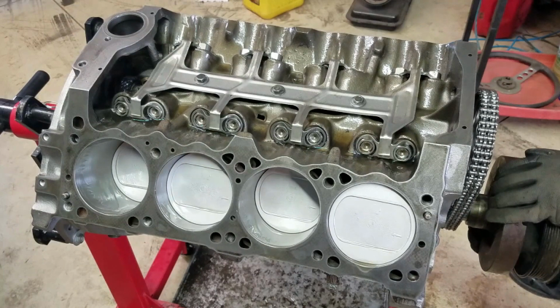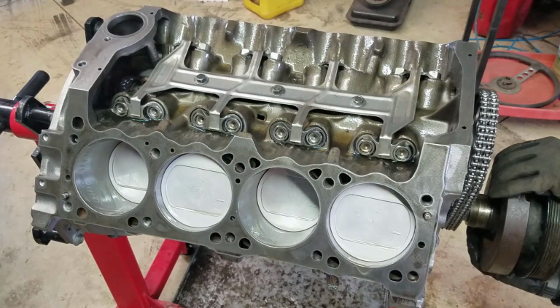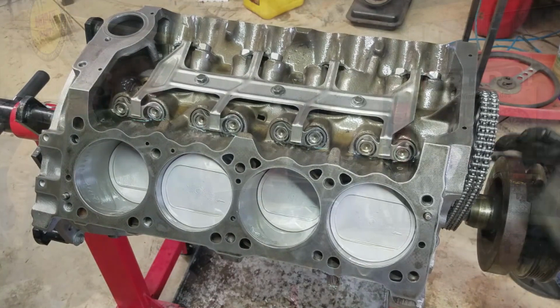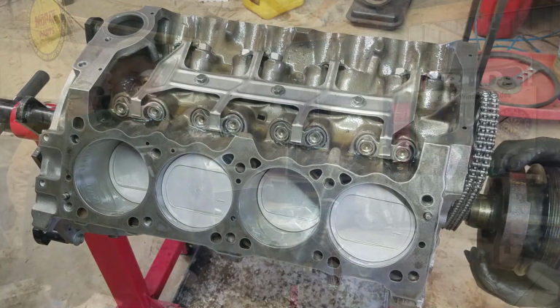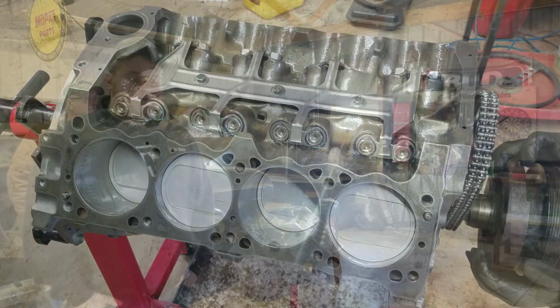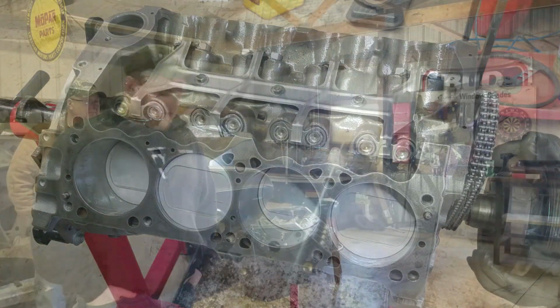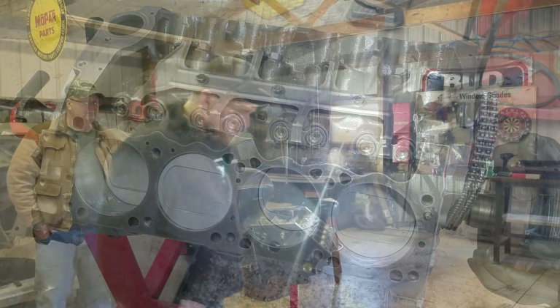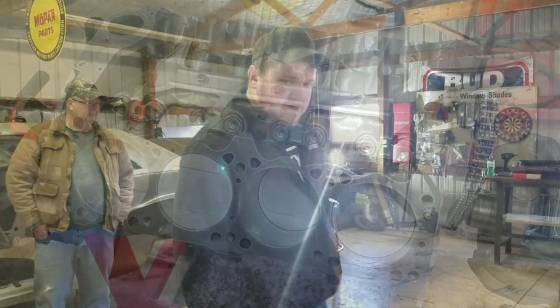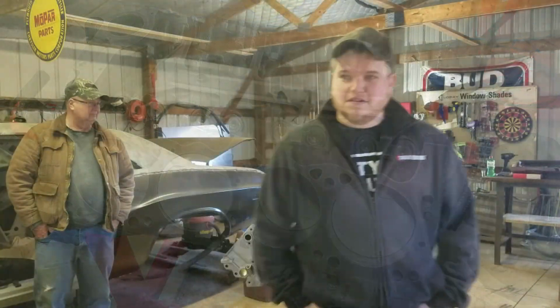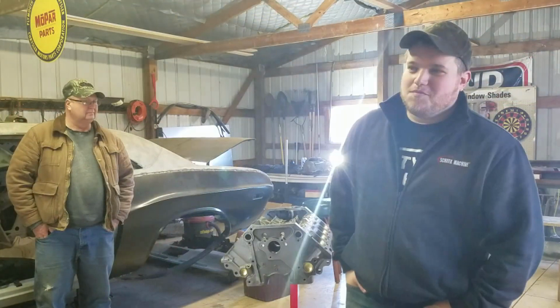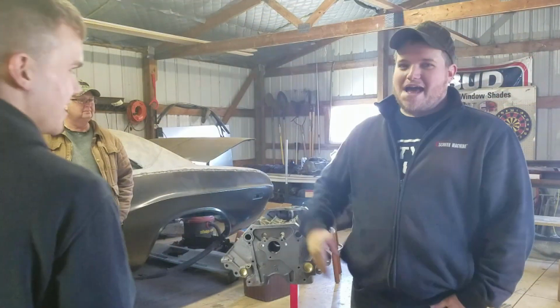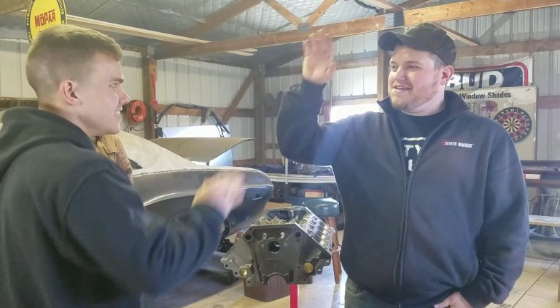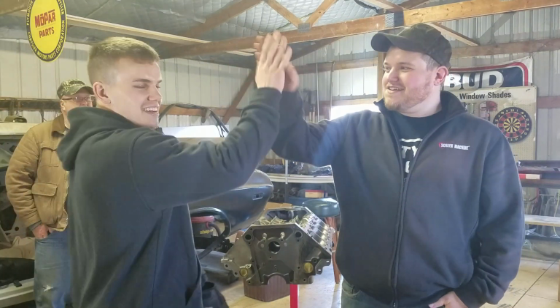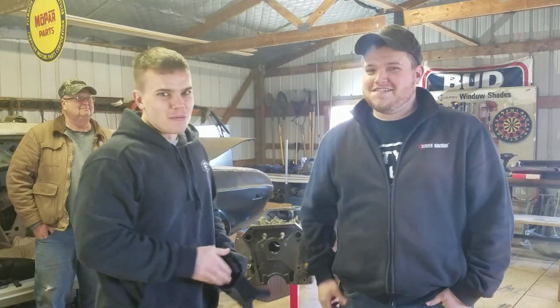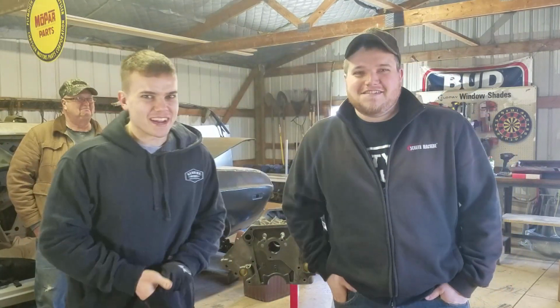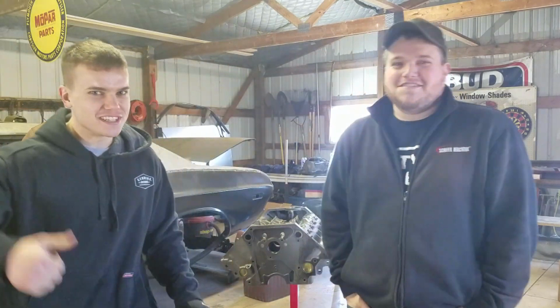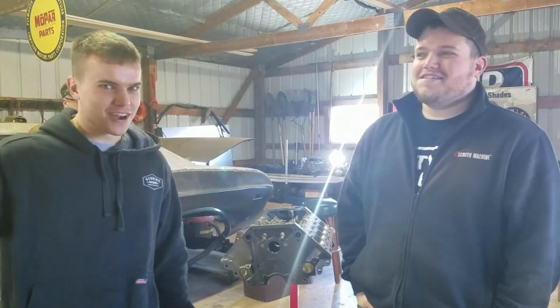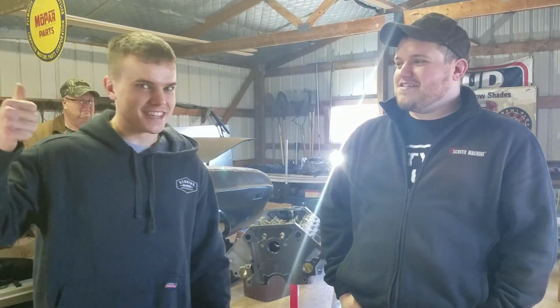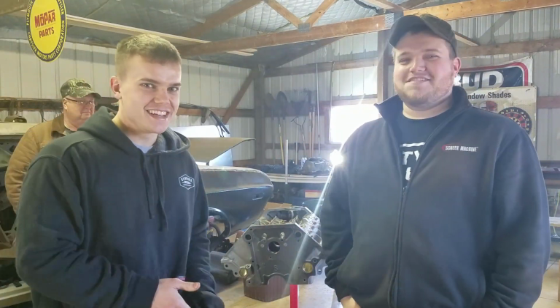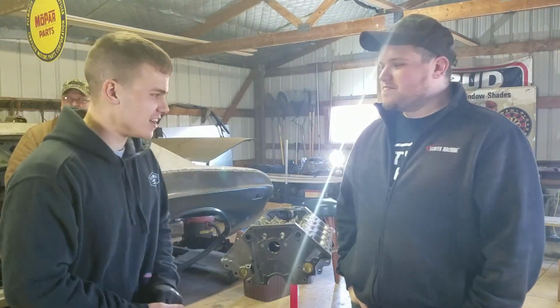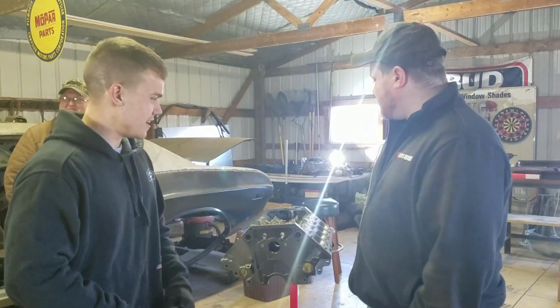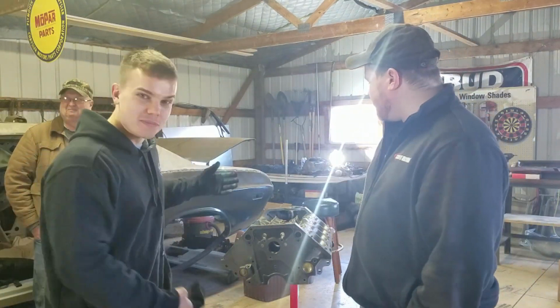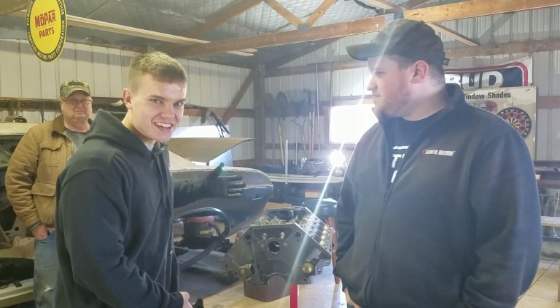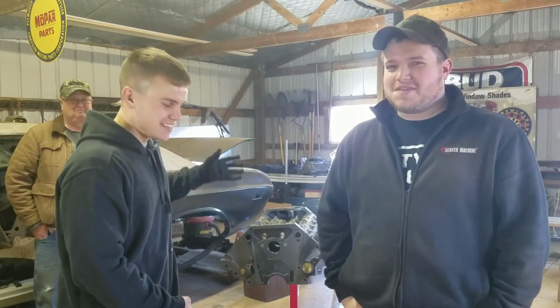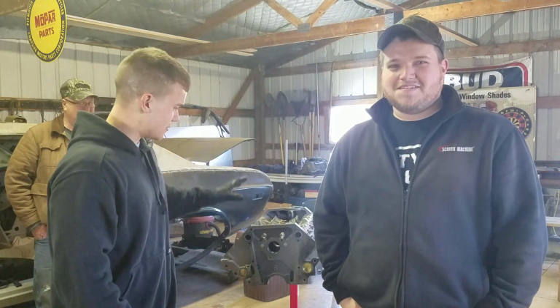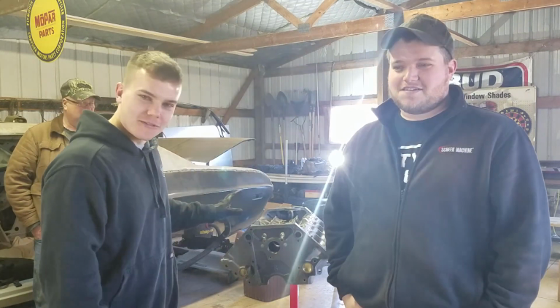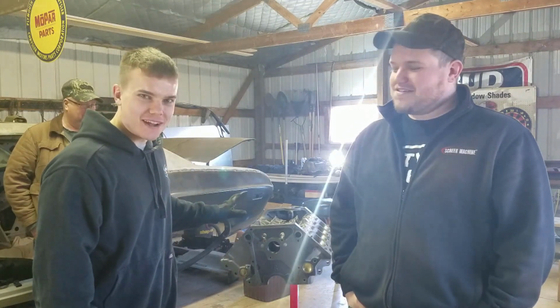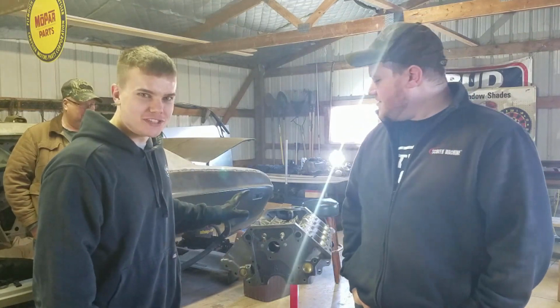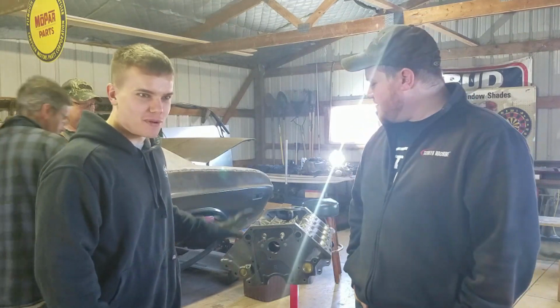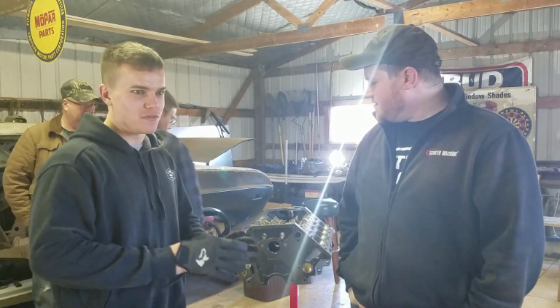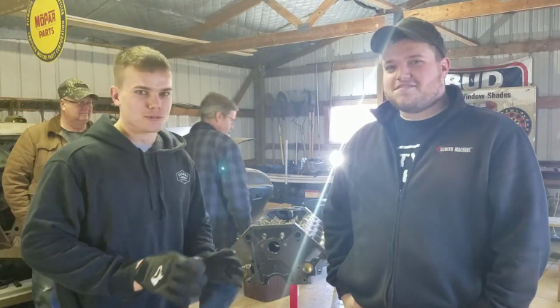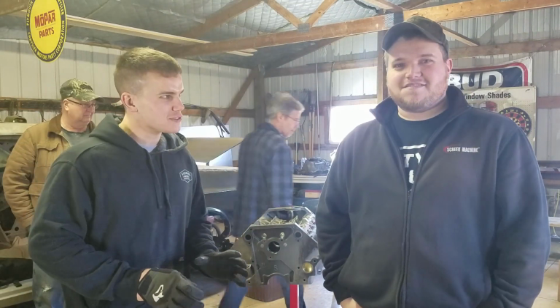Oh man, she's an engine! We are back. We're back. We're in Dad's garage again and it's a big day! We've got the block finally back from the machine shop, and we have oodles of parts.